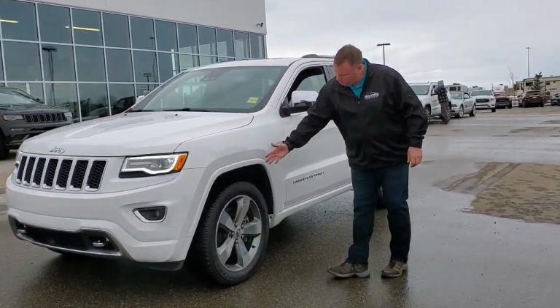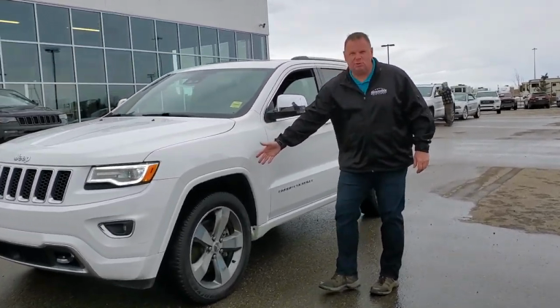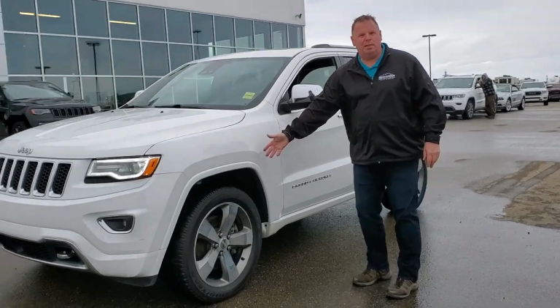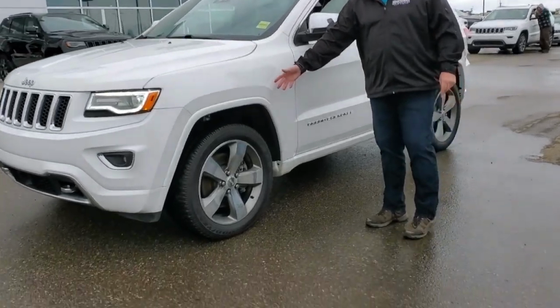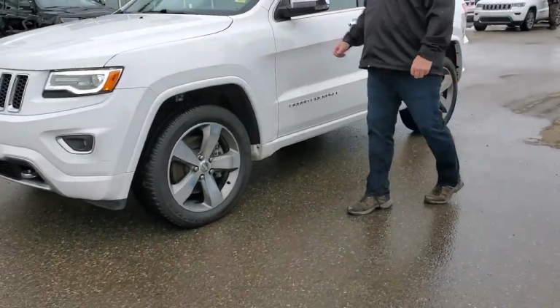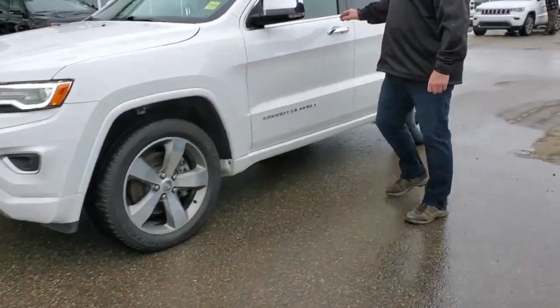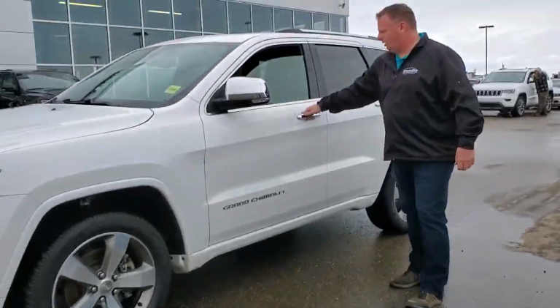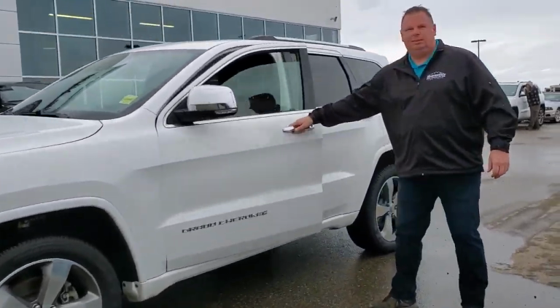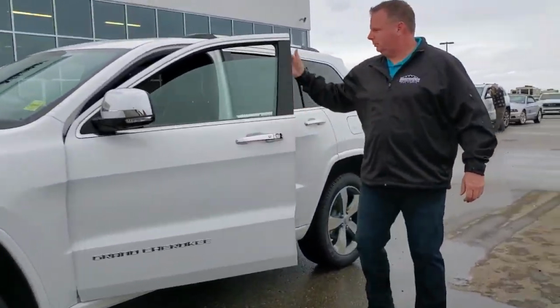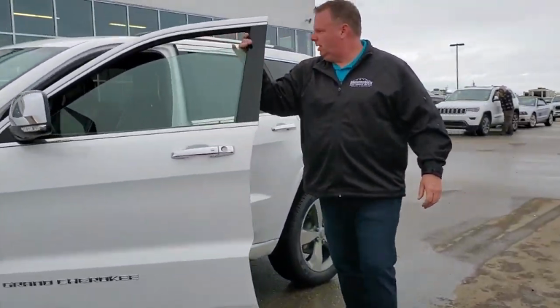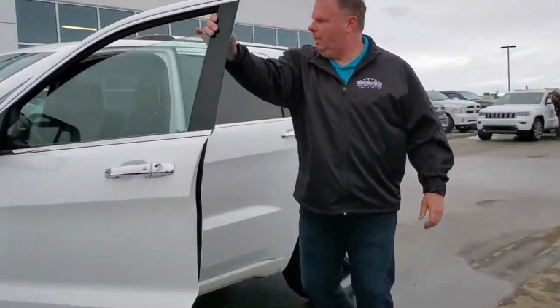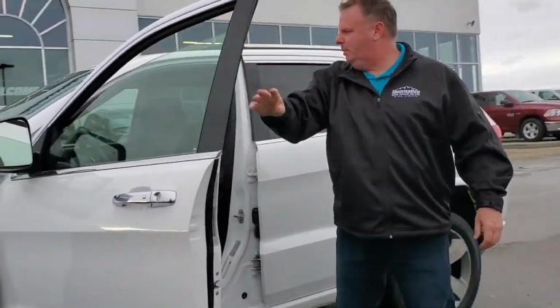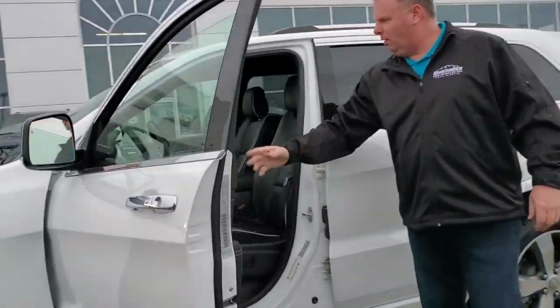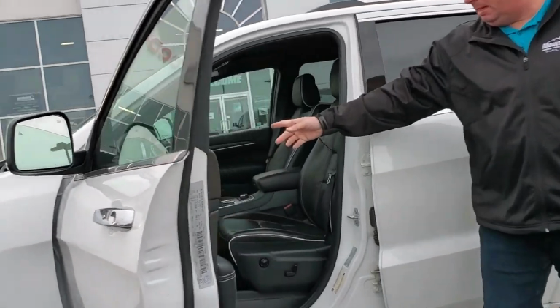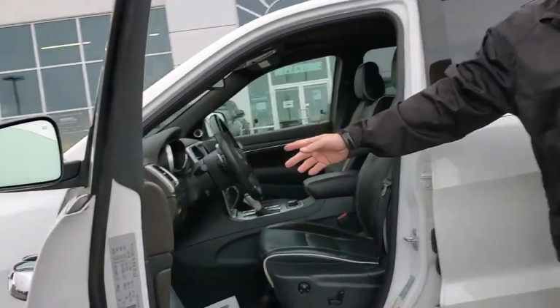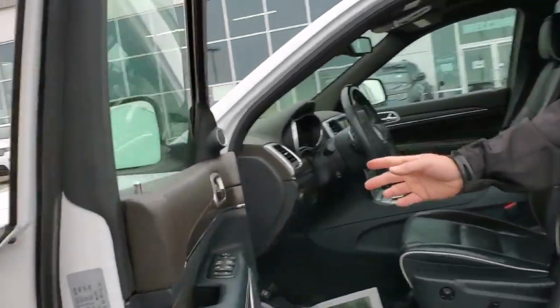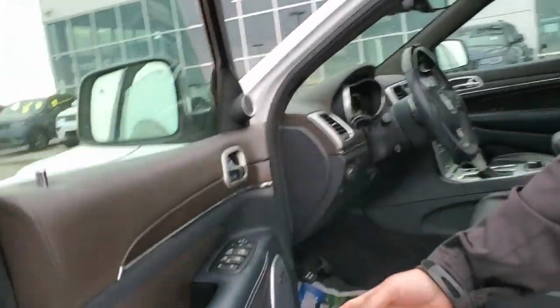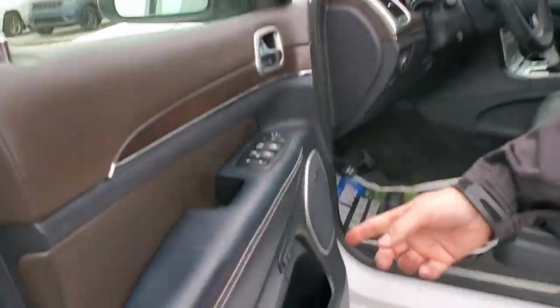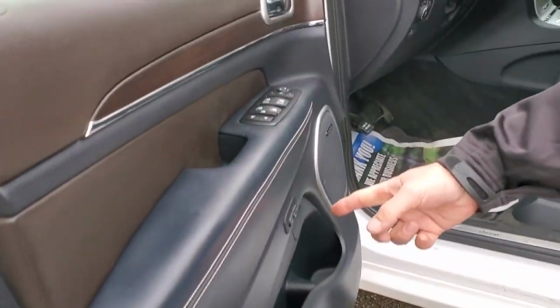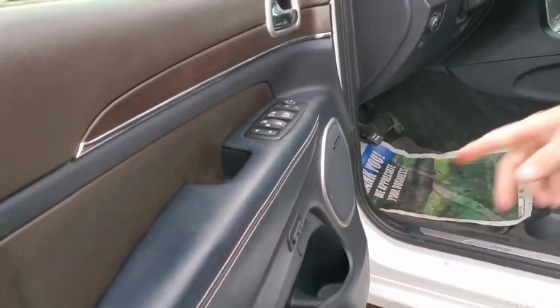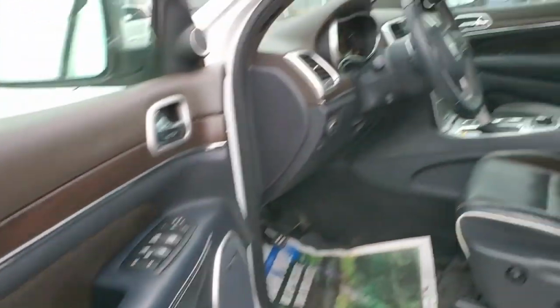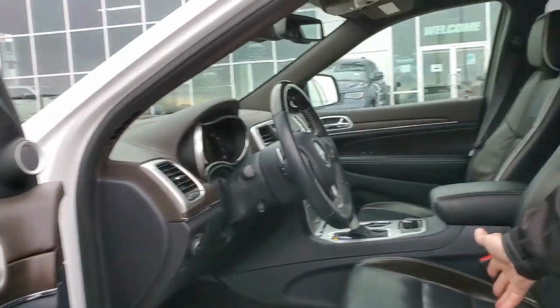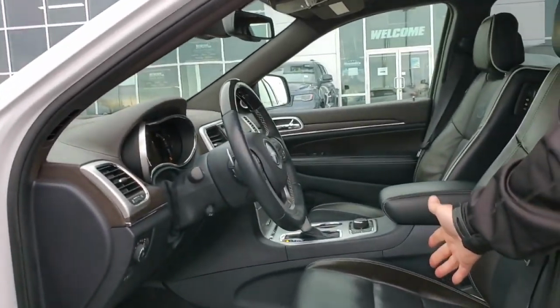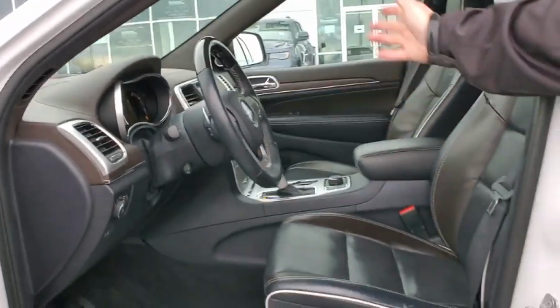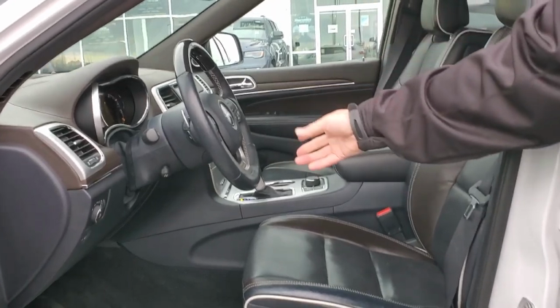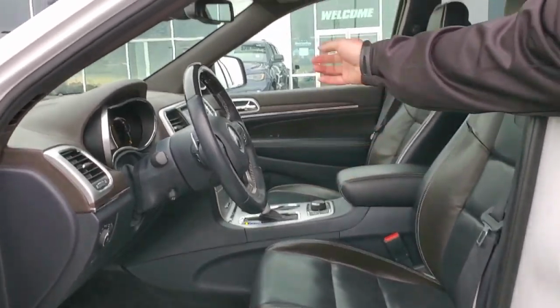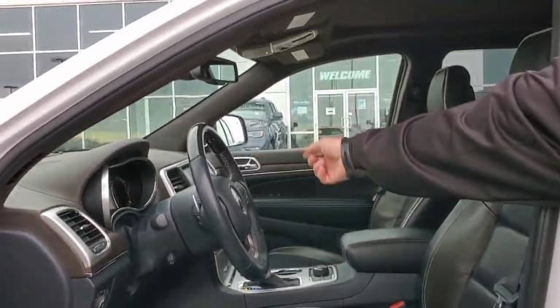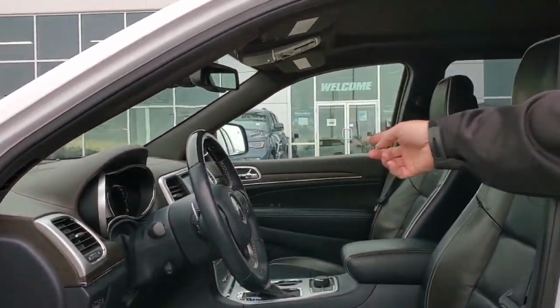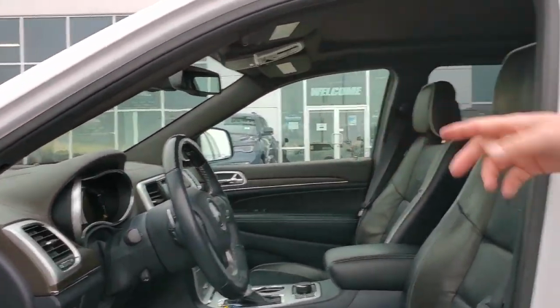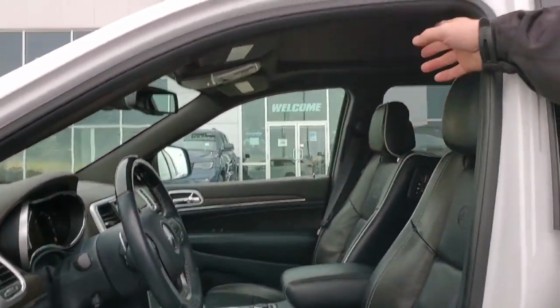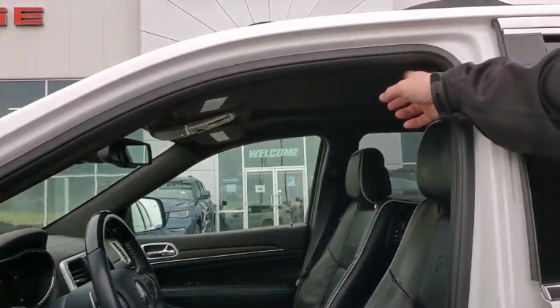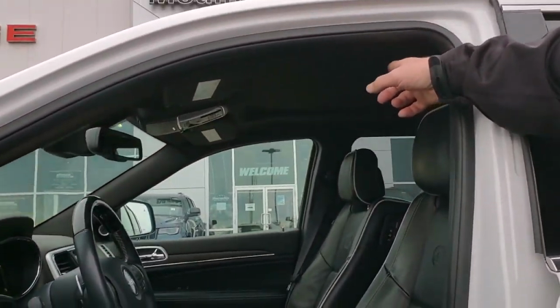20 inch rims and tires. We come in and we have automatic lights. We have heat memory seats, heated seats, heated steering wheel. We have navigation. We have a panoramic sunroof.